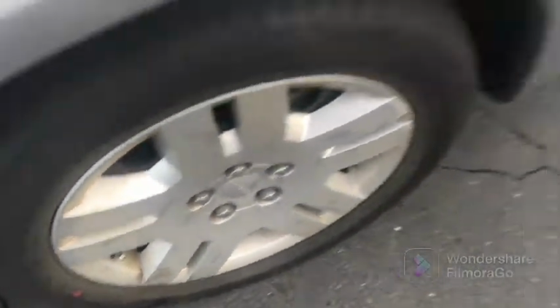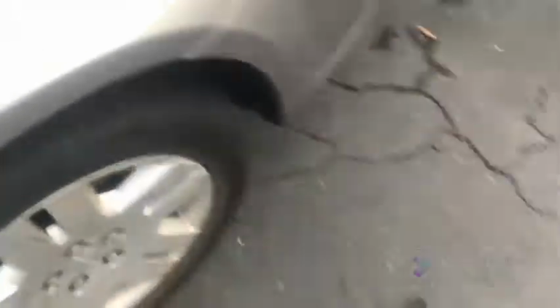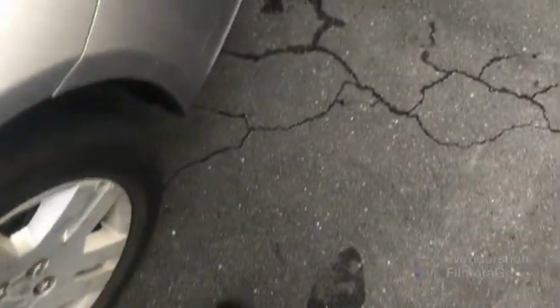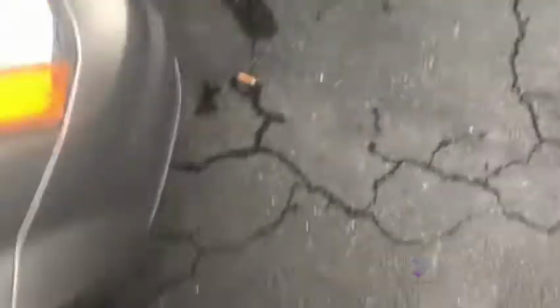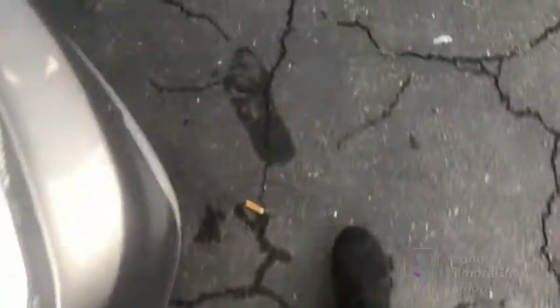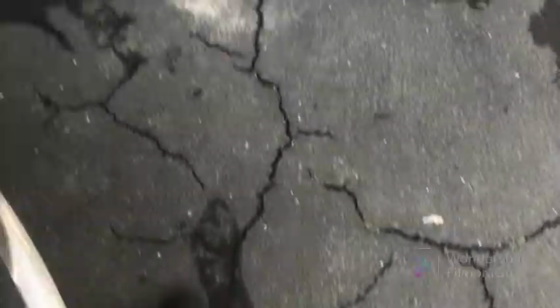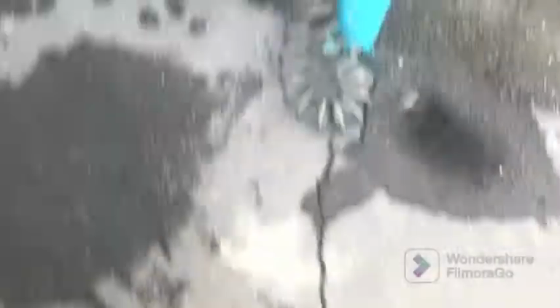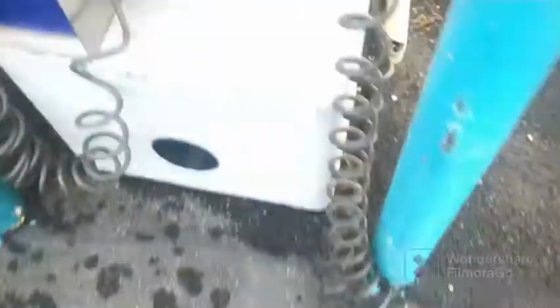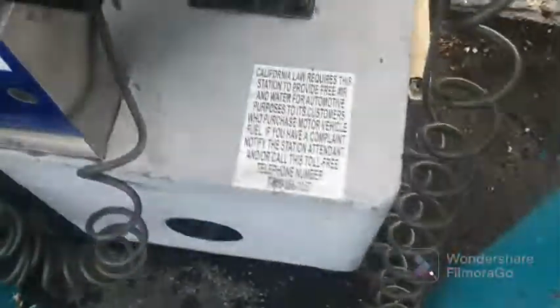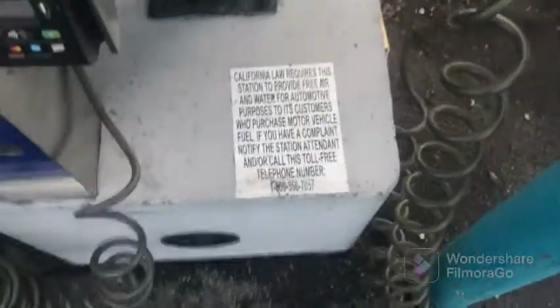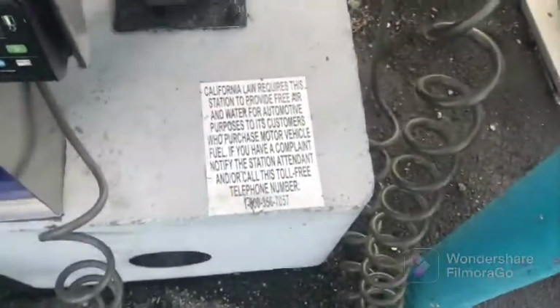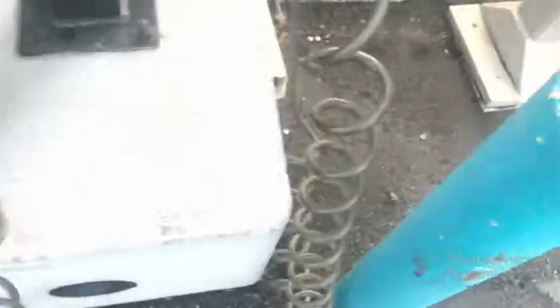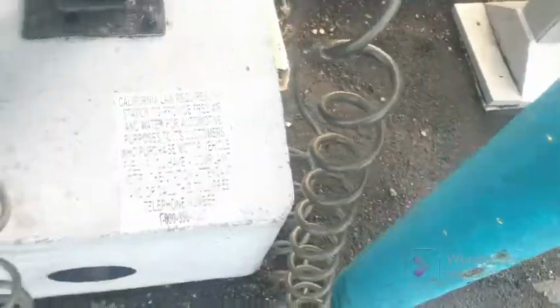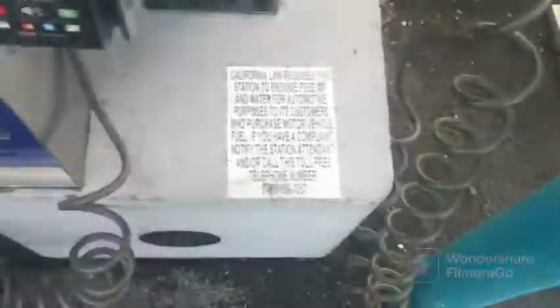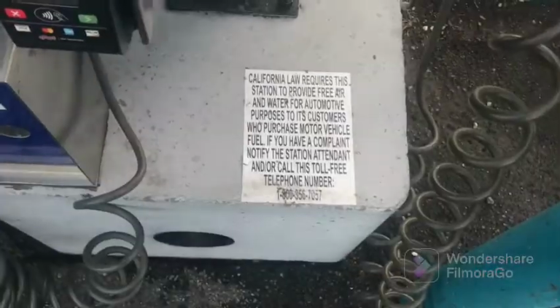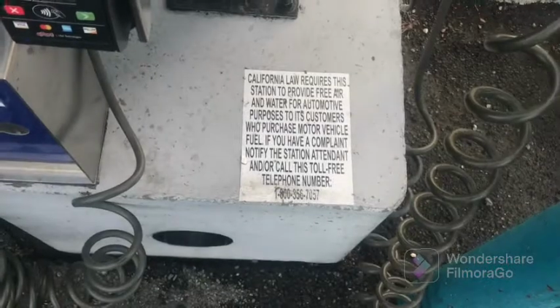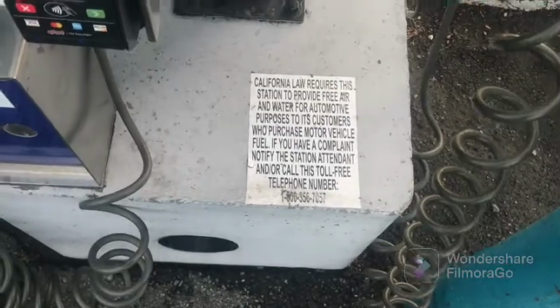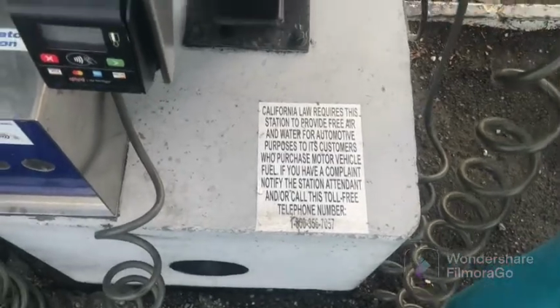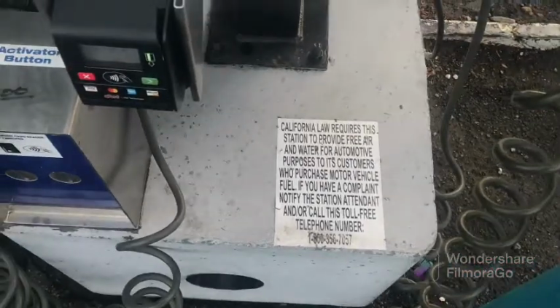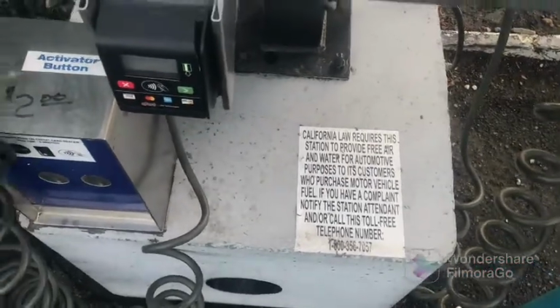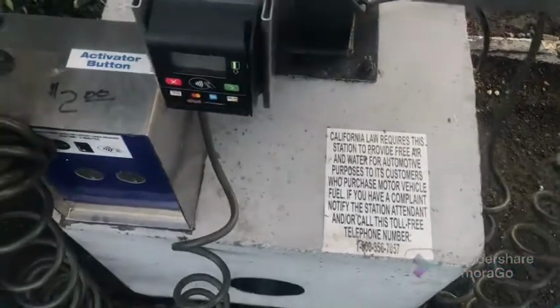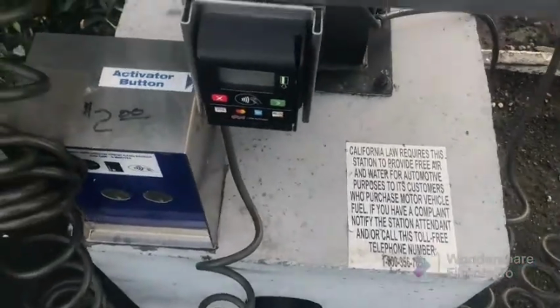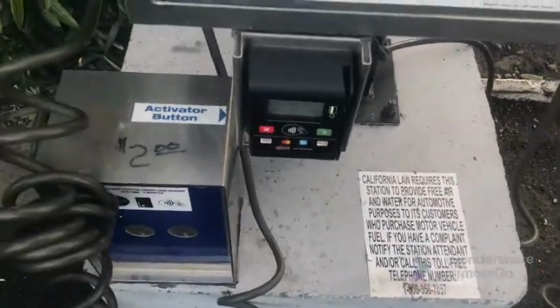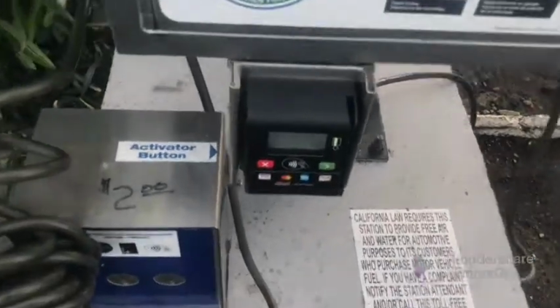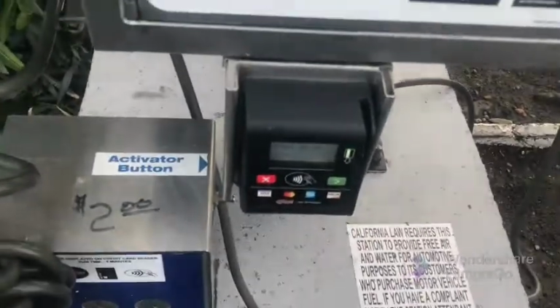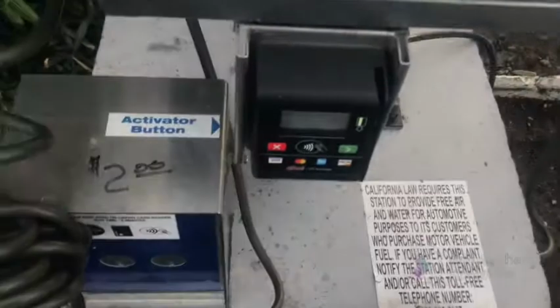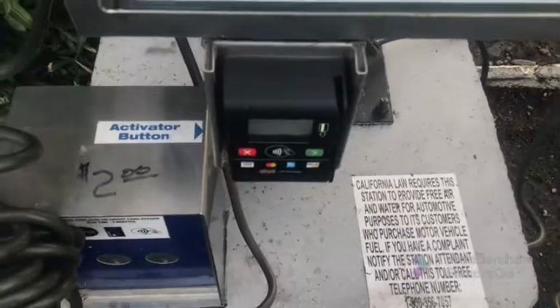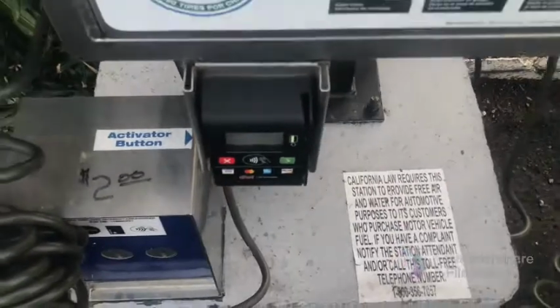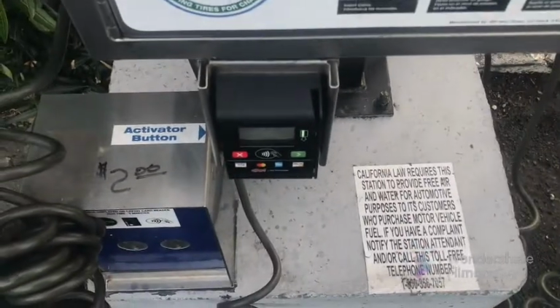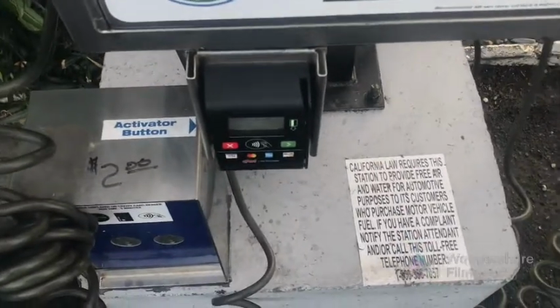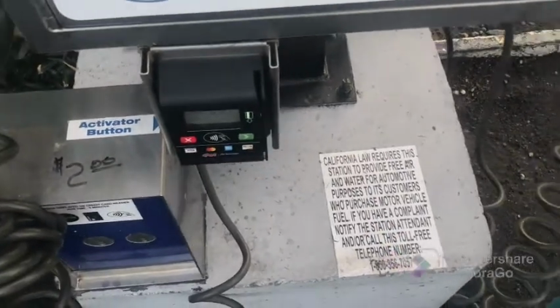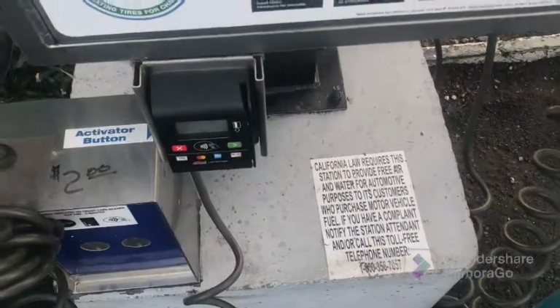What's two bucks for five minutes? So yeah, in California legally they have to provide free air and water if you buy fuel, but again the gas station is closed. It's only two bucks so might as well. I gotta go to a Dollar Tree.